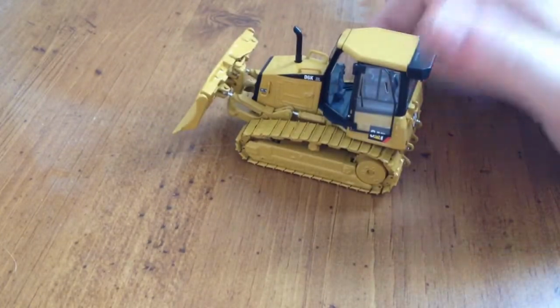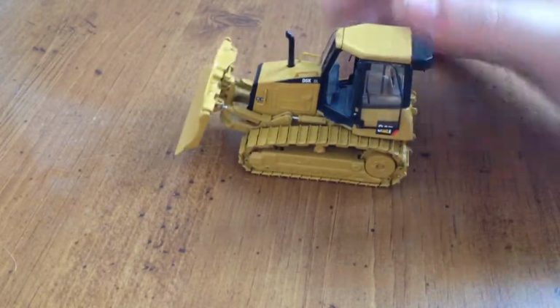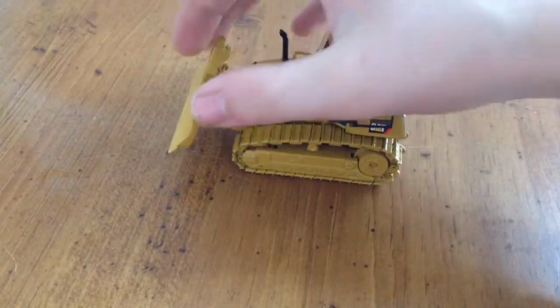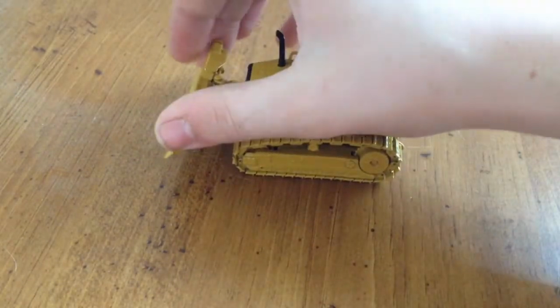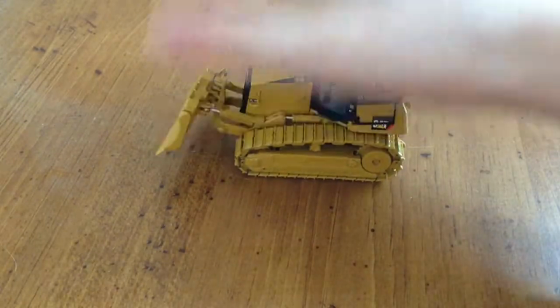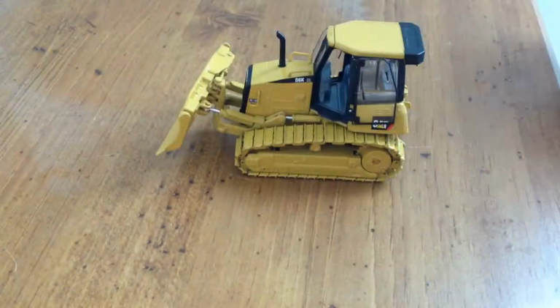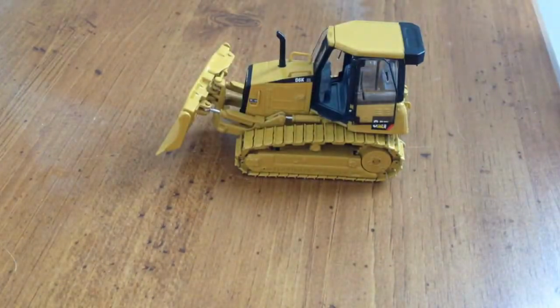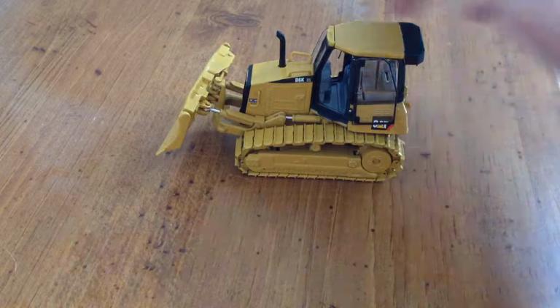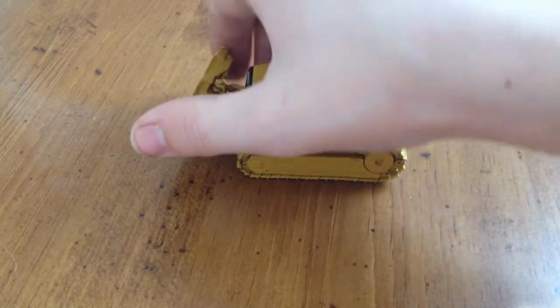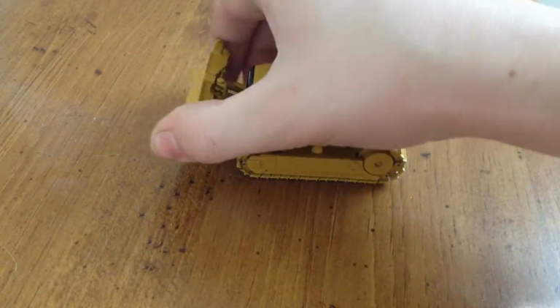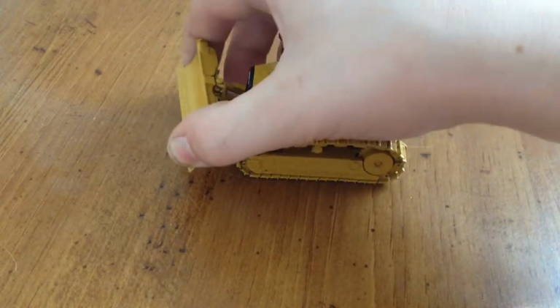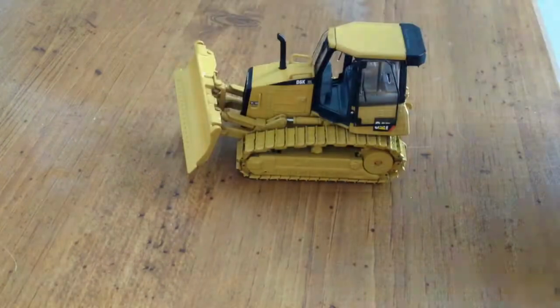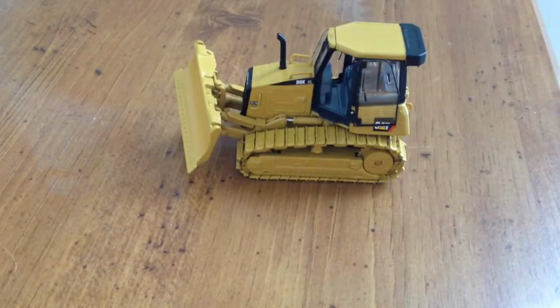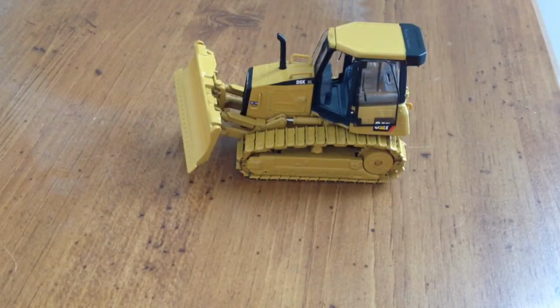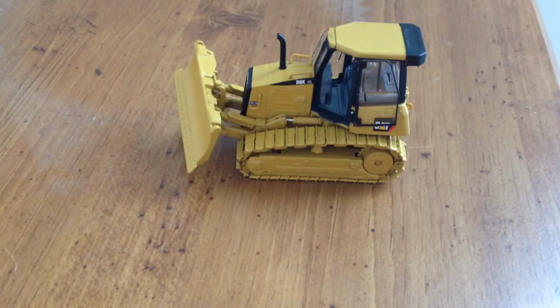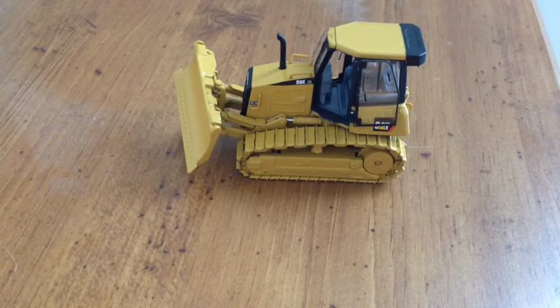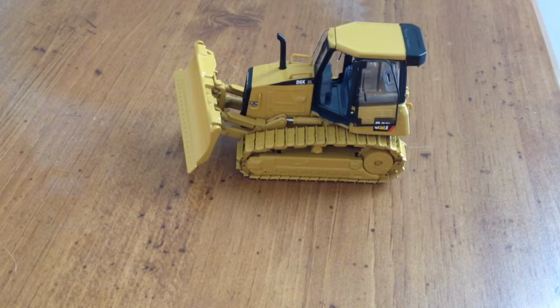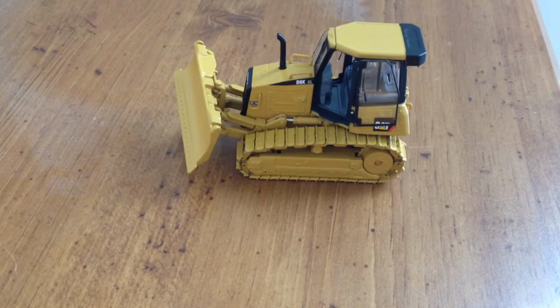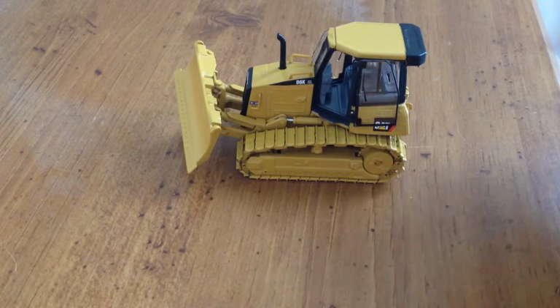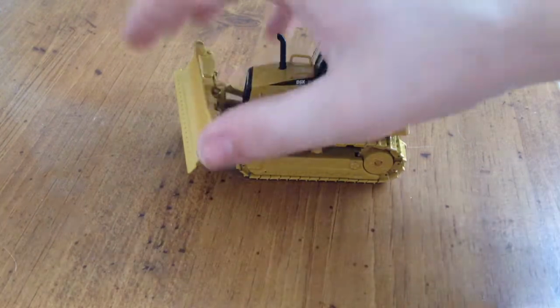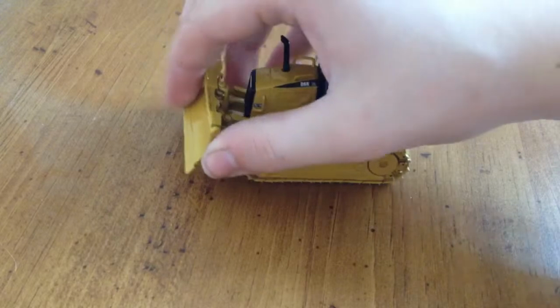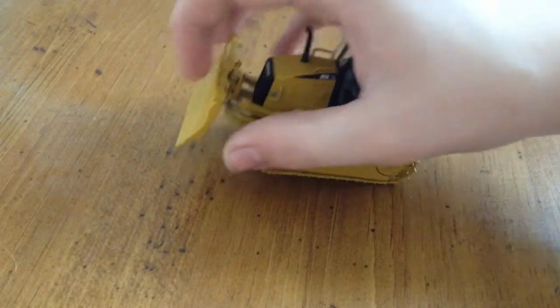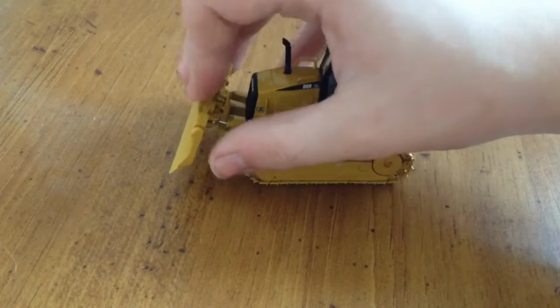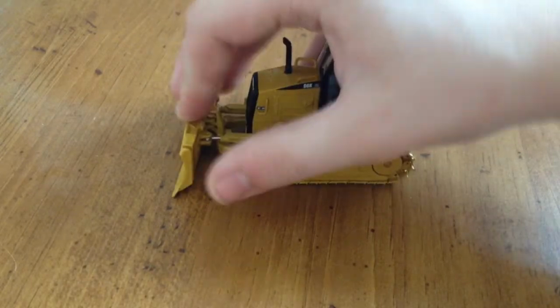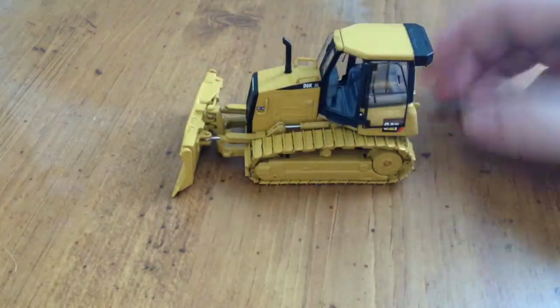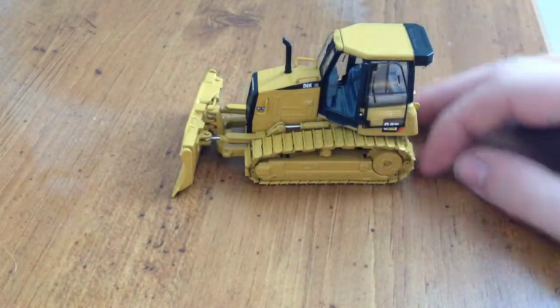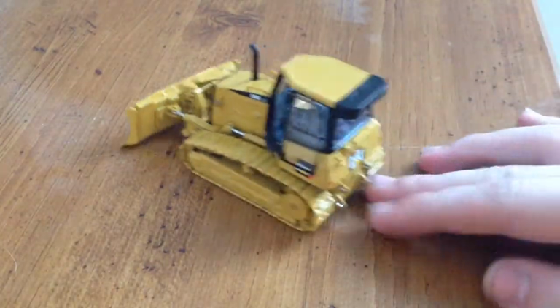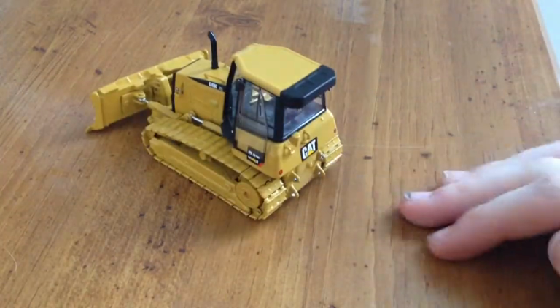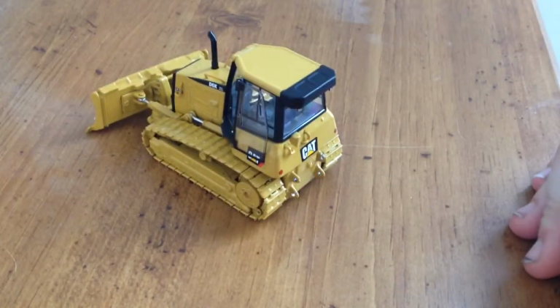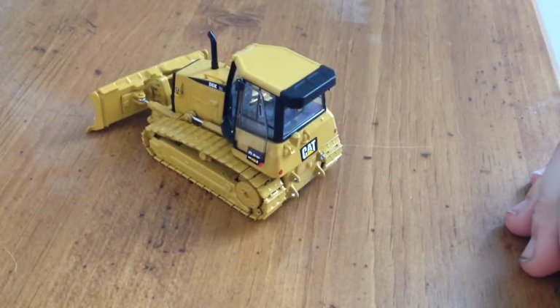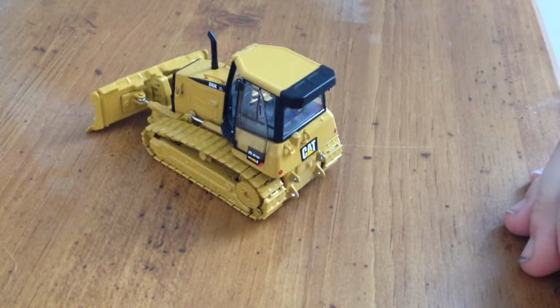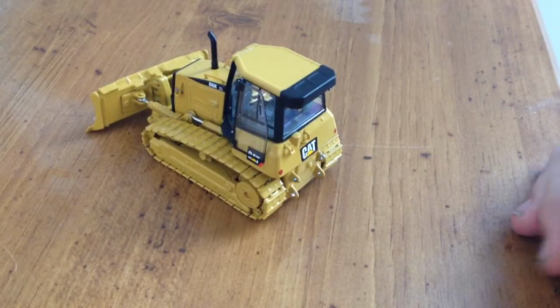The blade raises up, and it does have a degree of left and right tilt movement. When you have the model with the ripper, the ripper will go up and down.